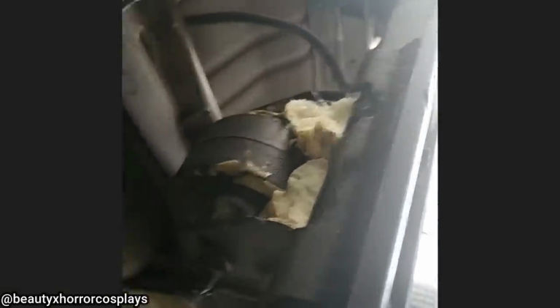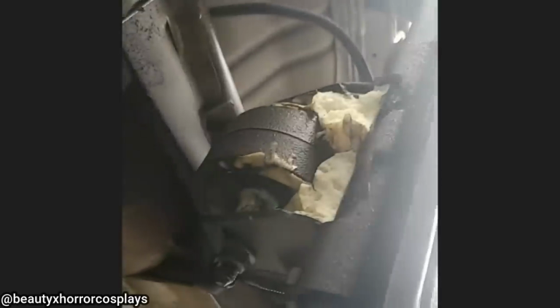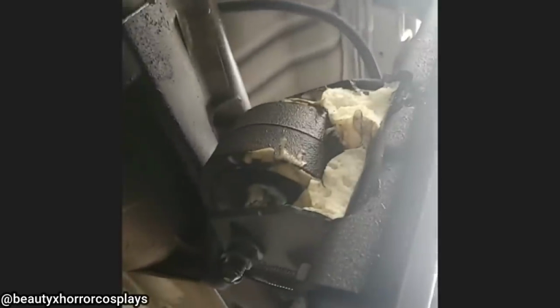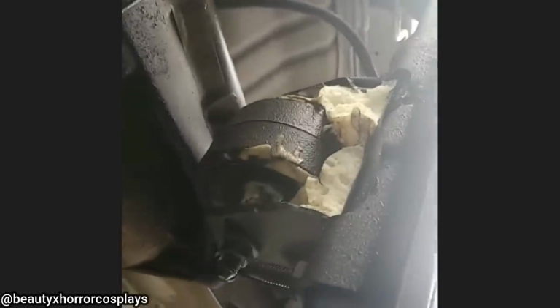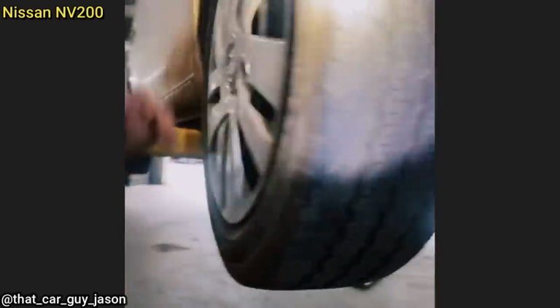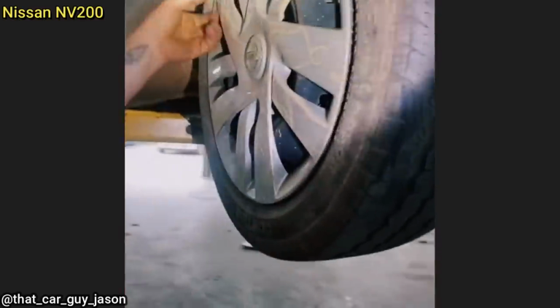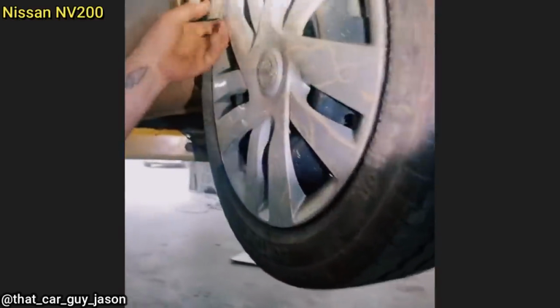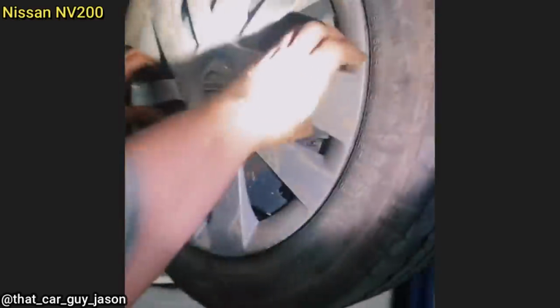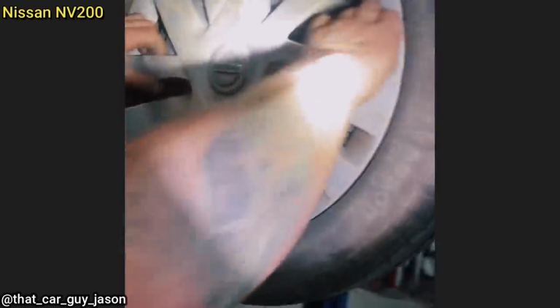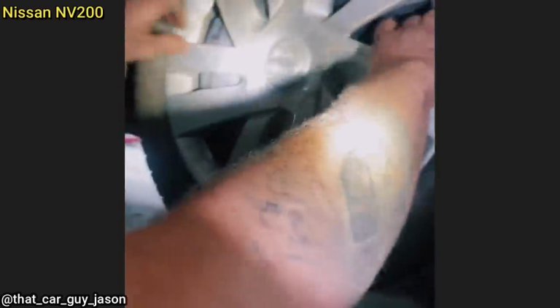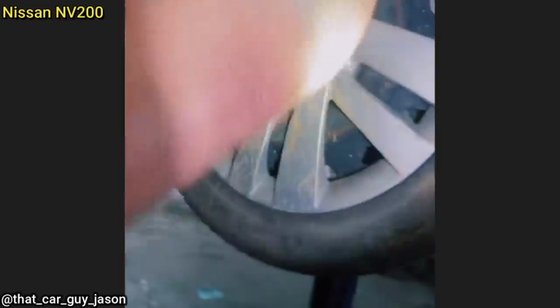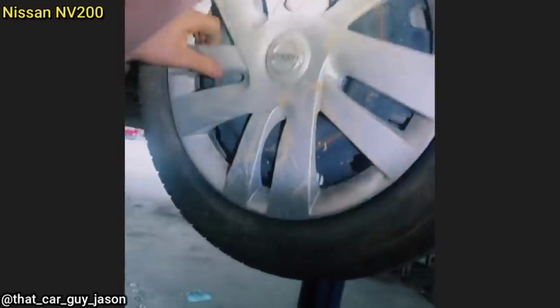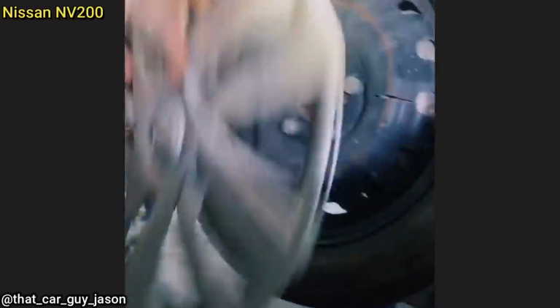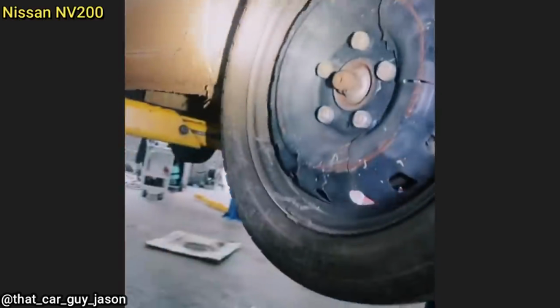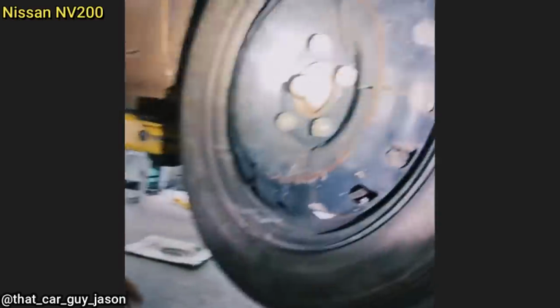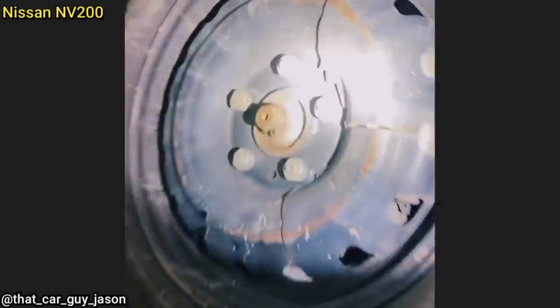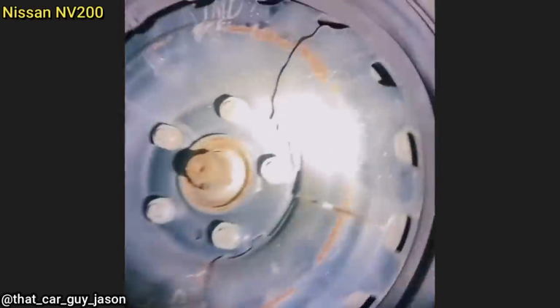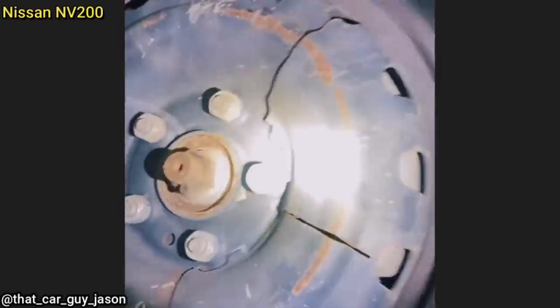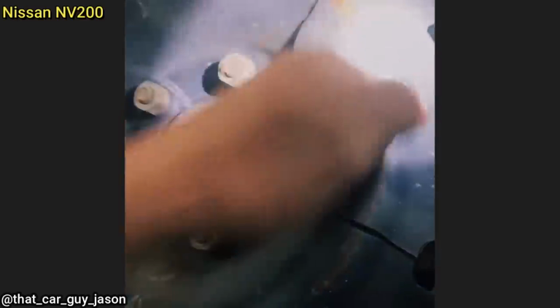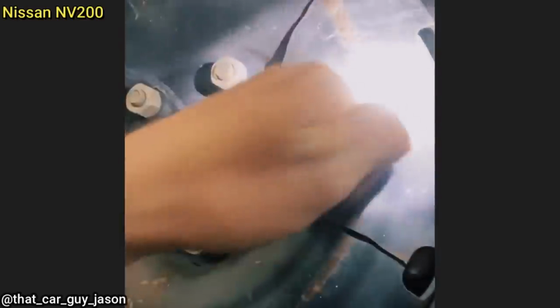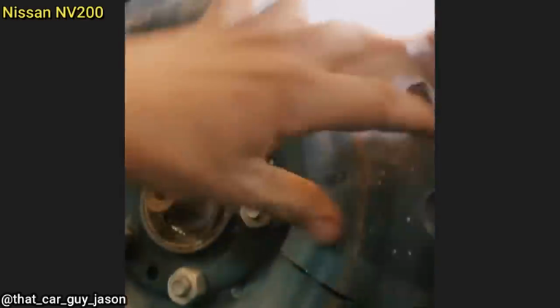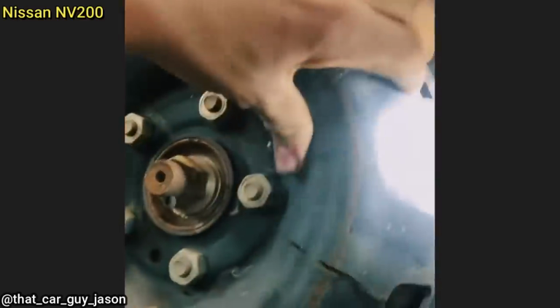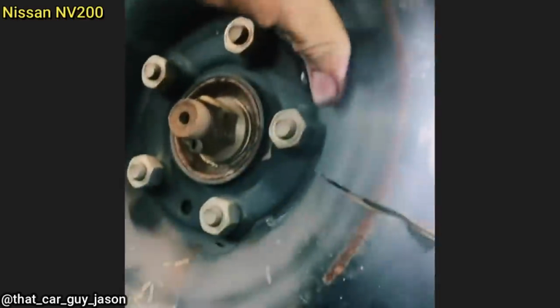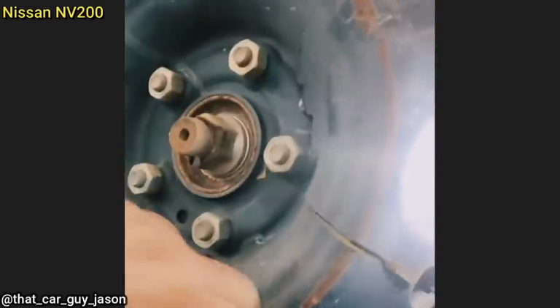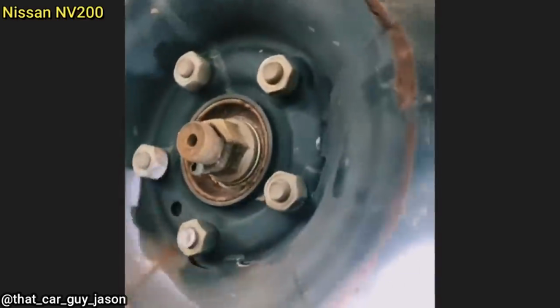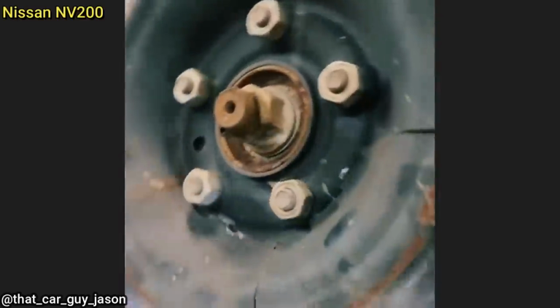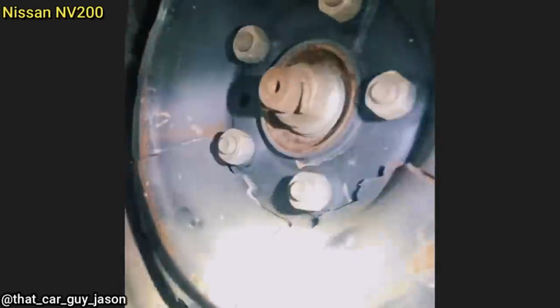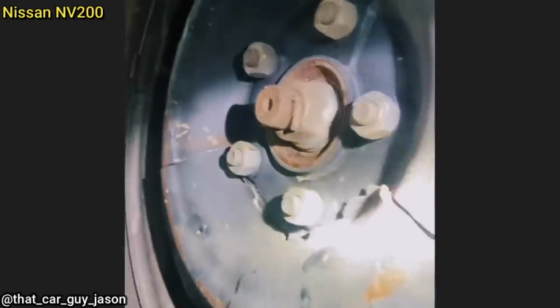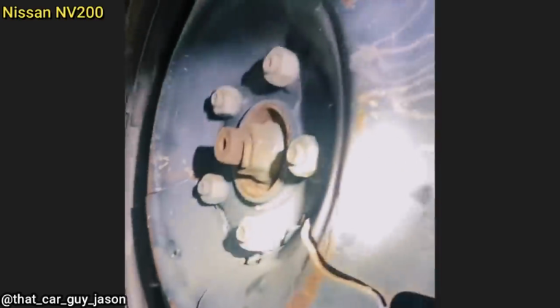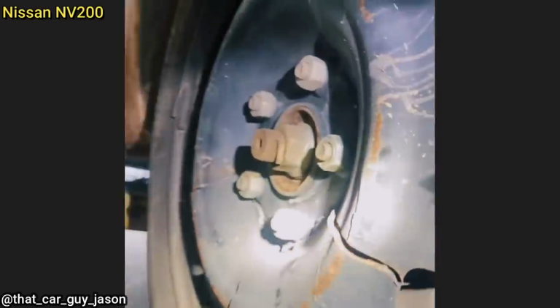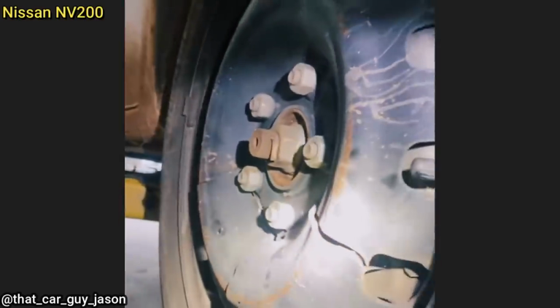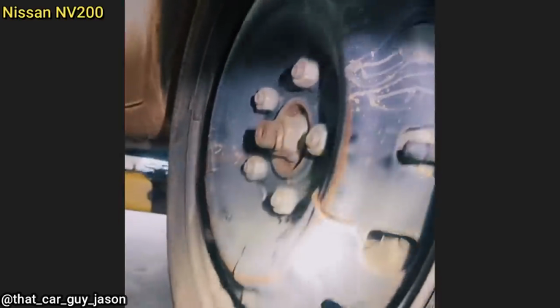This vehicle came in for a noise under acceleration and a slight wobble while driving. The technician removed the hubcap to take the wheel off and found the wheel to be broken in multiple spots, though it doesn't even look like they hit anything.